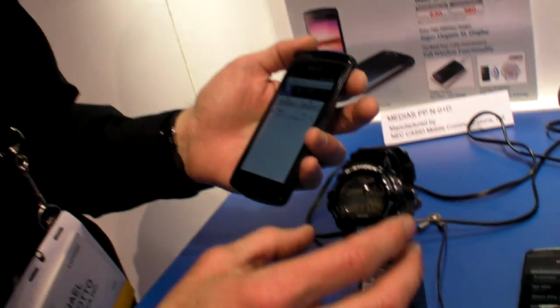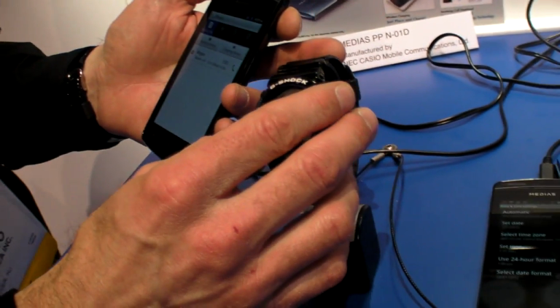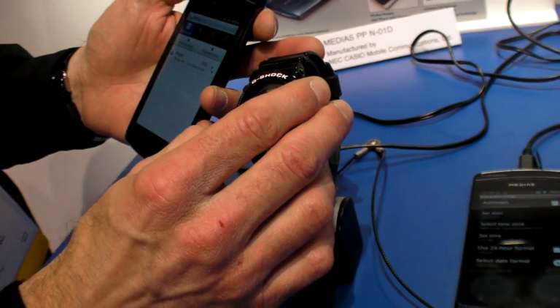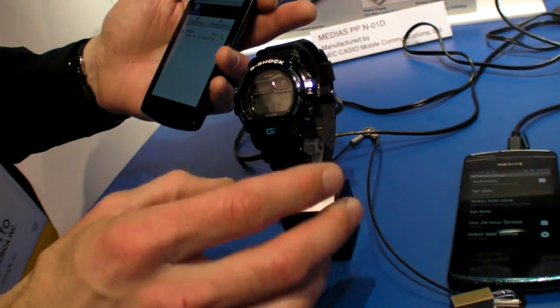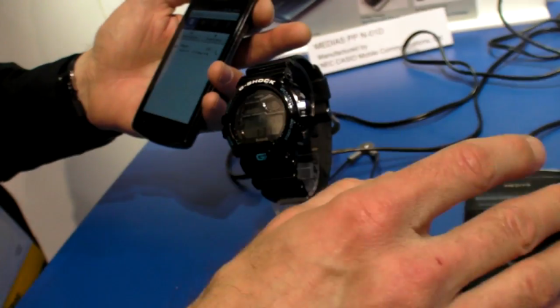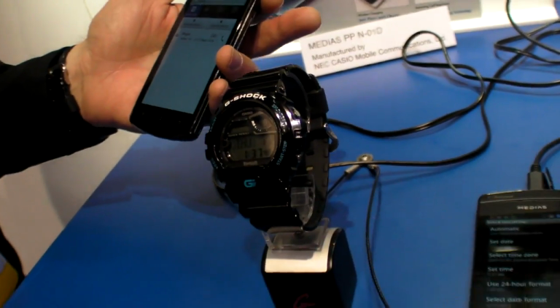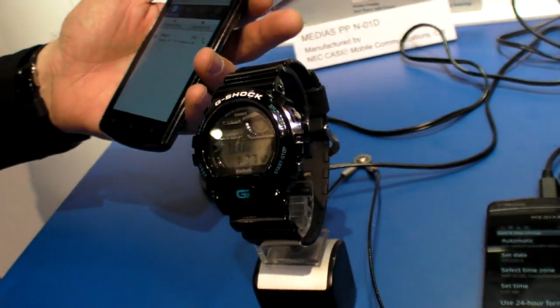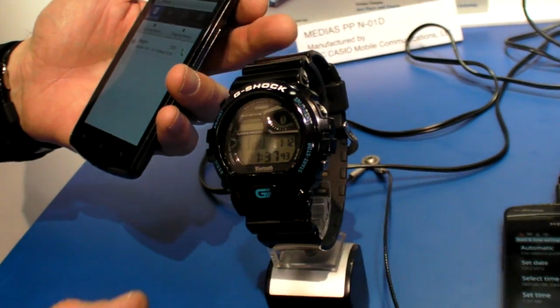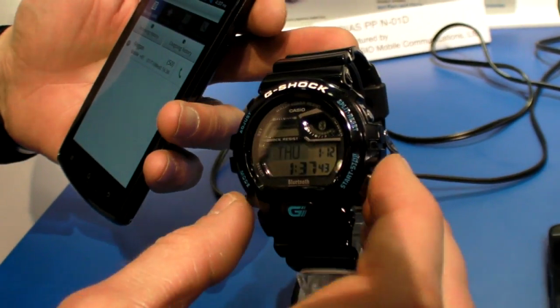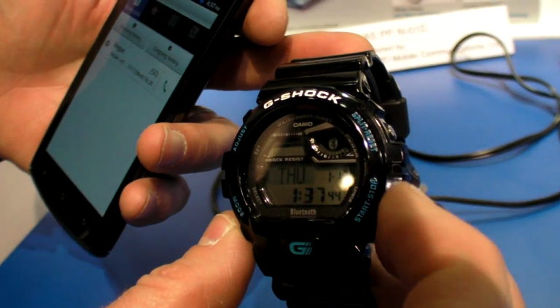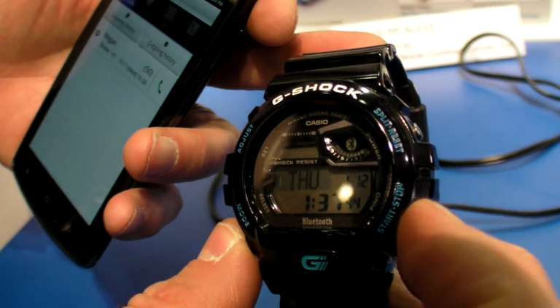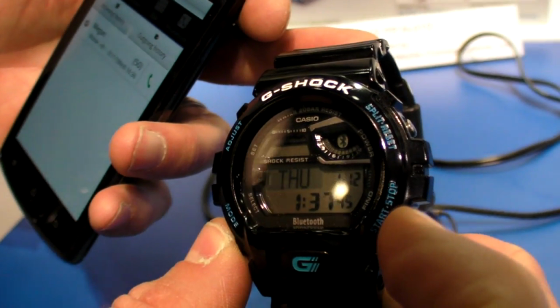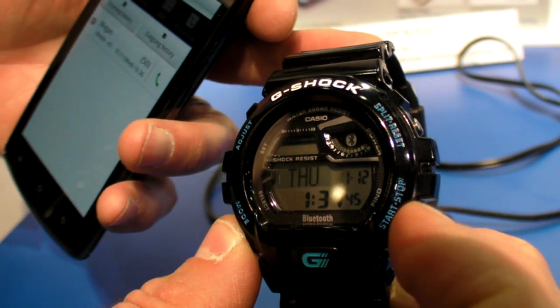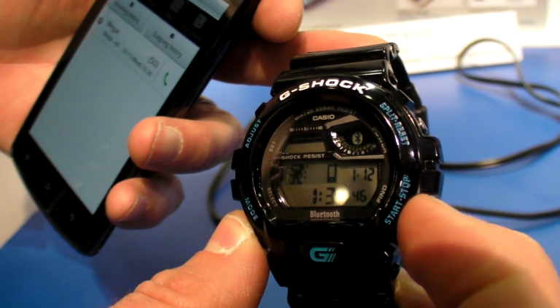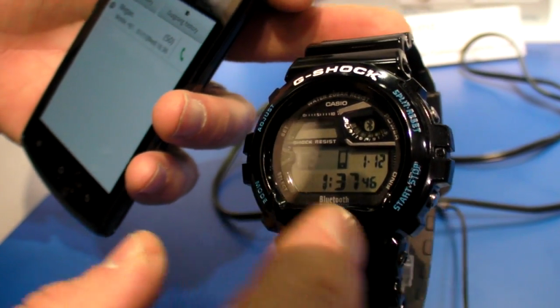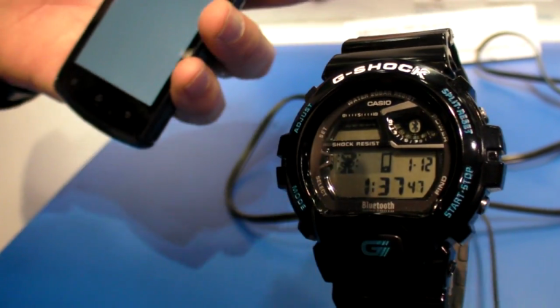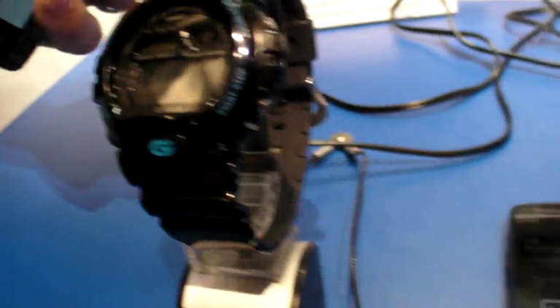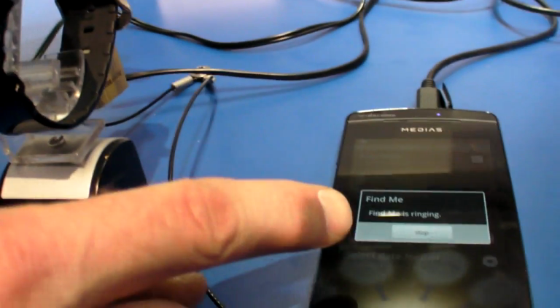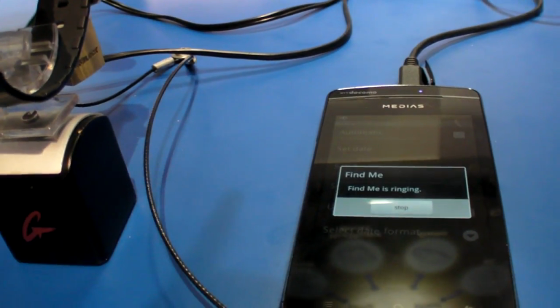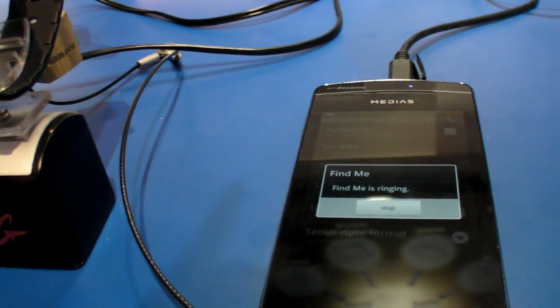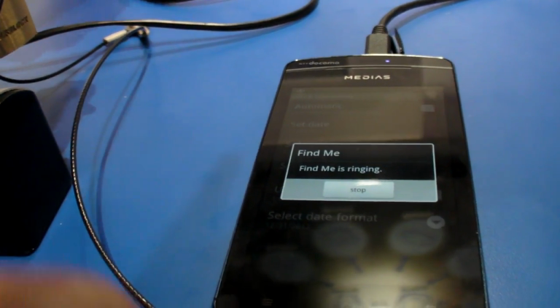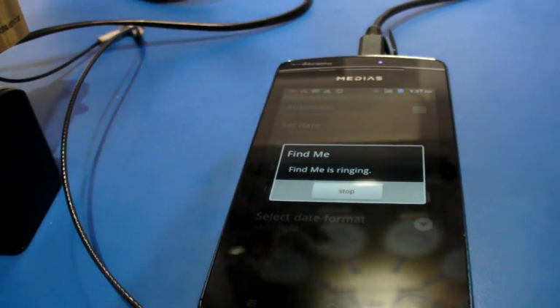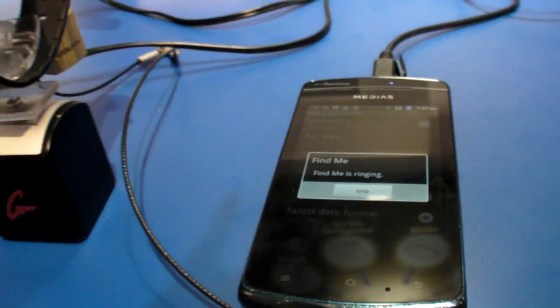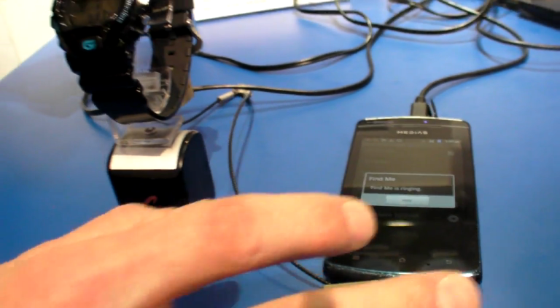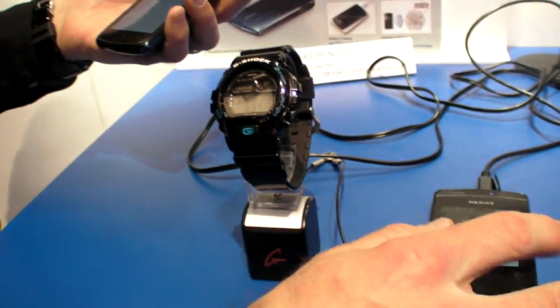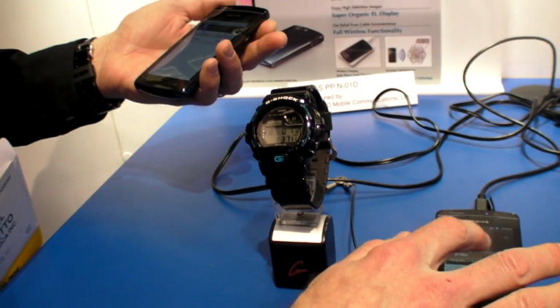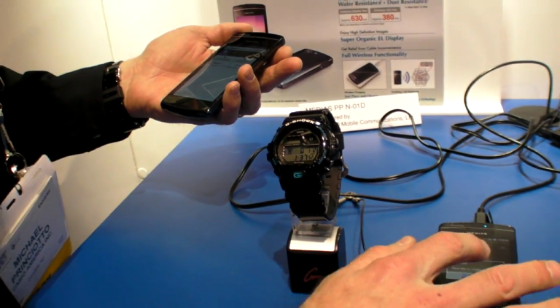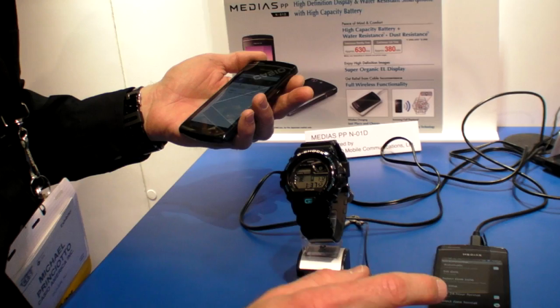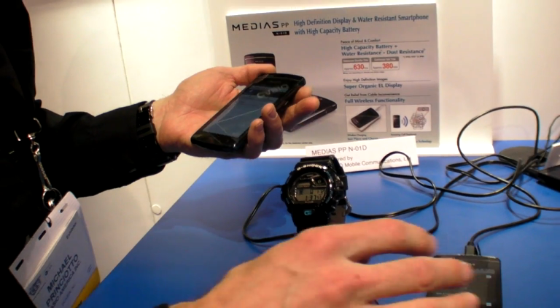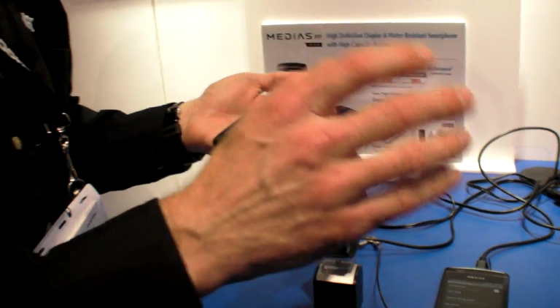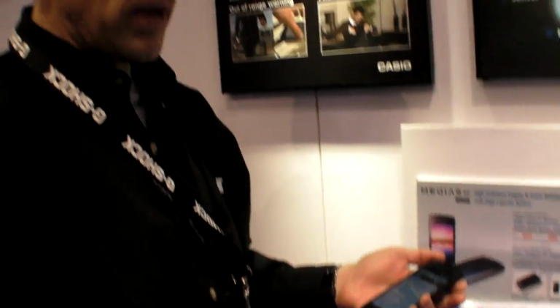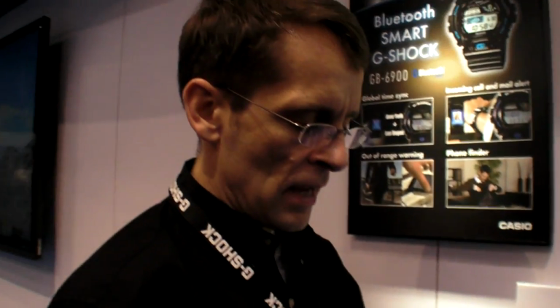Another feature: if I were to lose my phone and it was in proximity, I can actually make my phone ring by pressing this button on the watch. It makes my phone produce a ring sound so I can find it by listening. And no matter whether my phone was on vibrate or not, it's always going to make that sound.